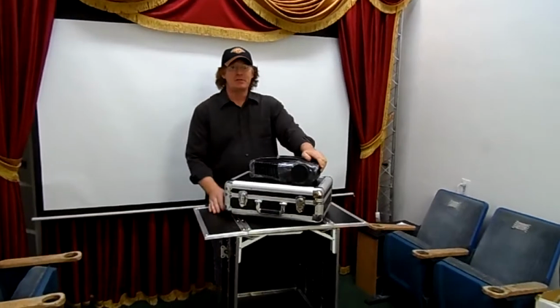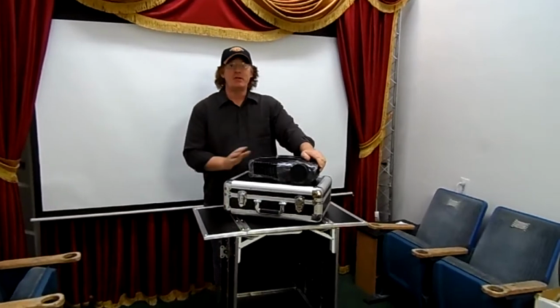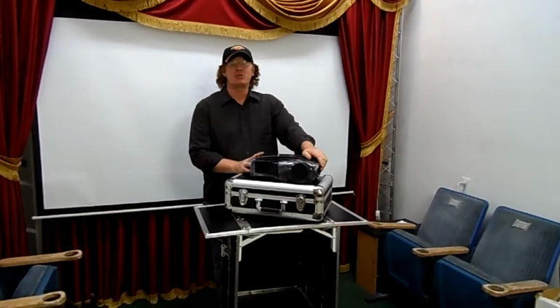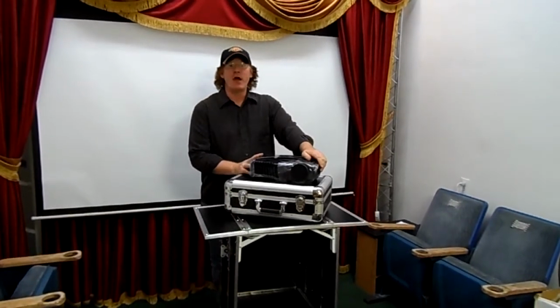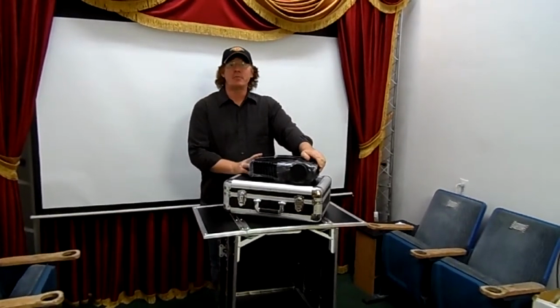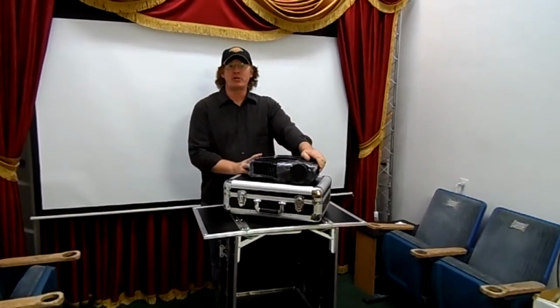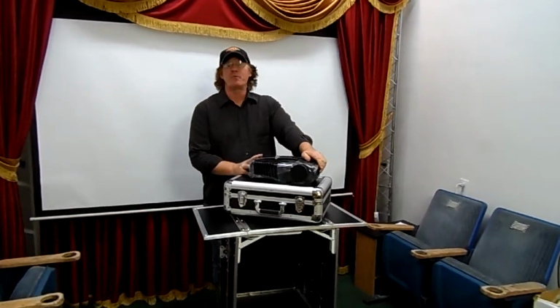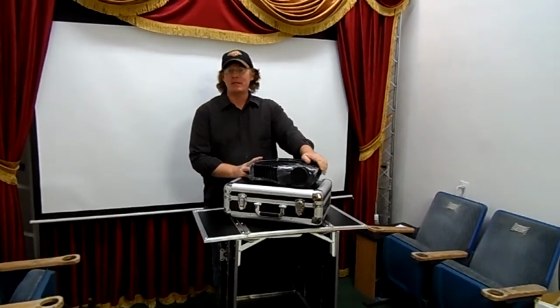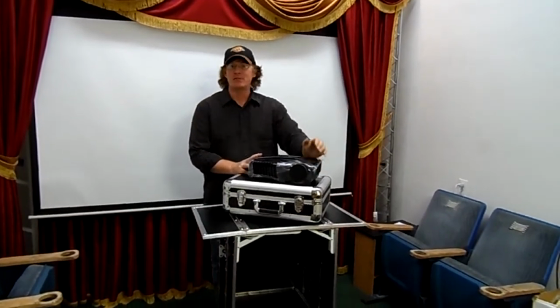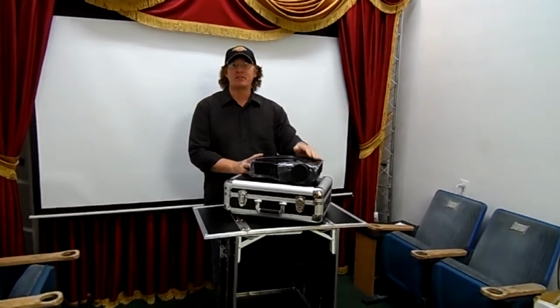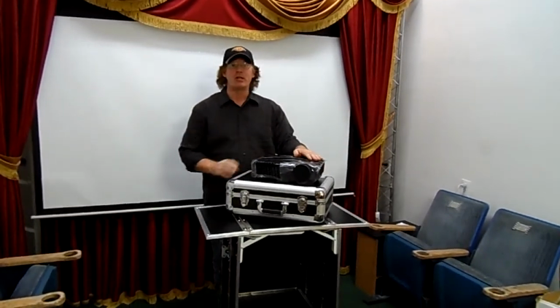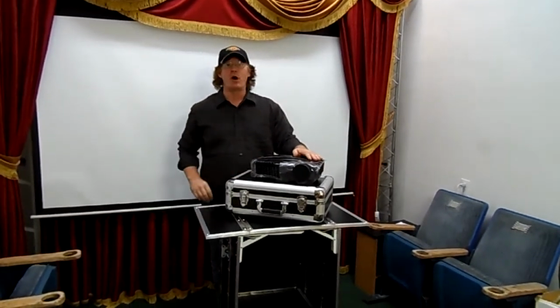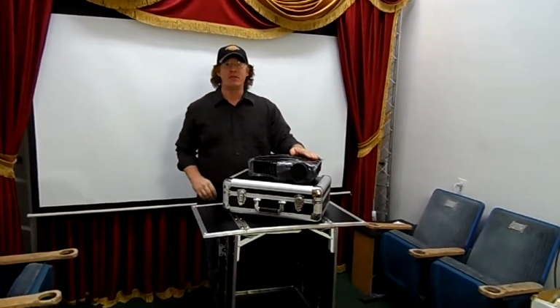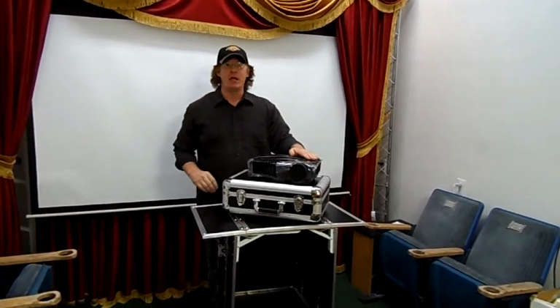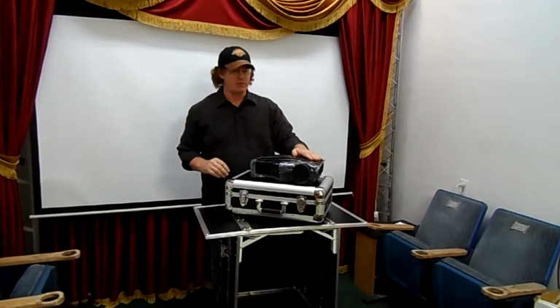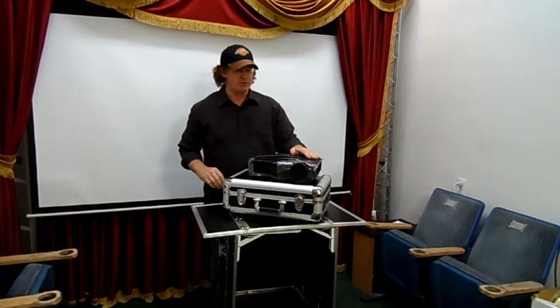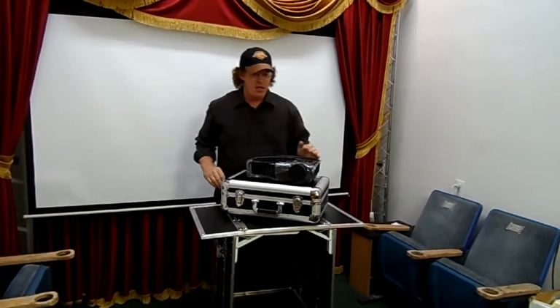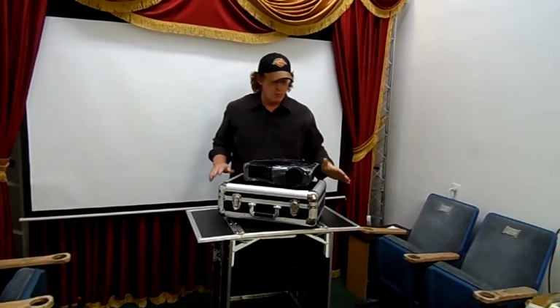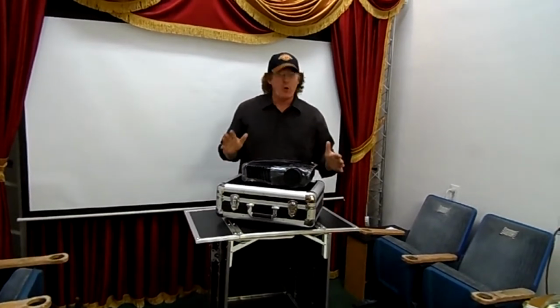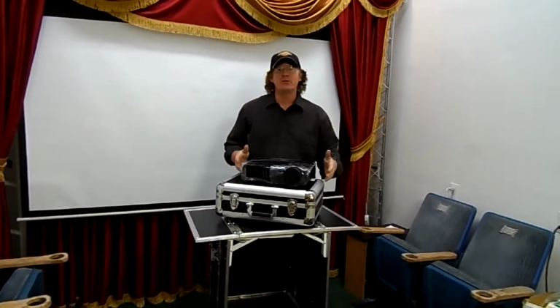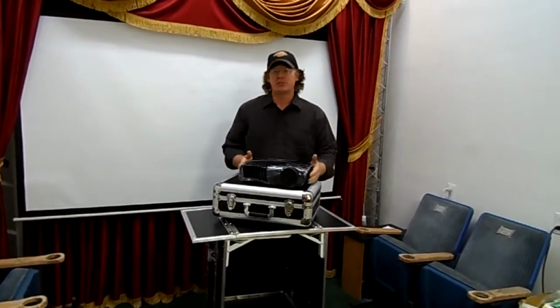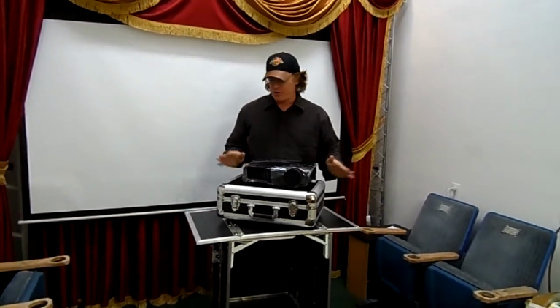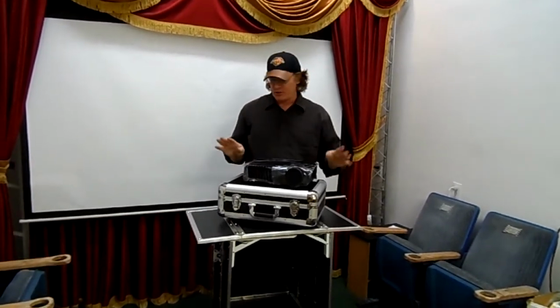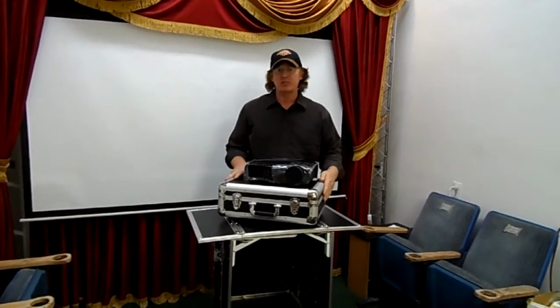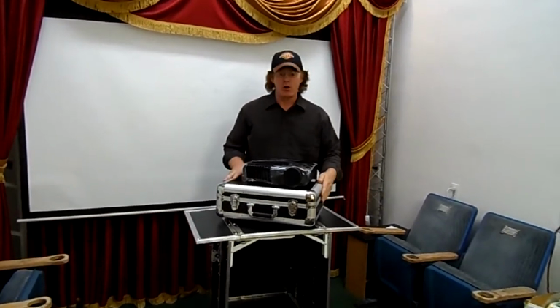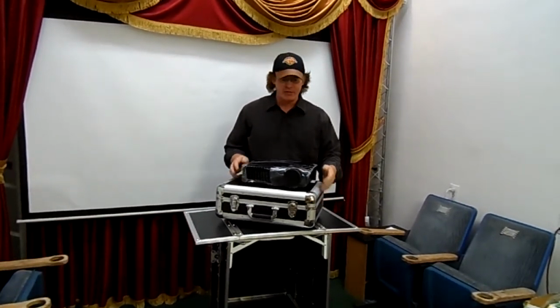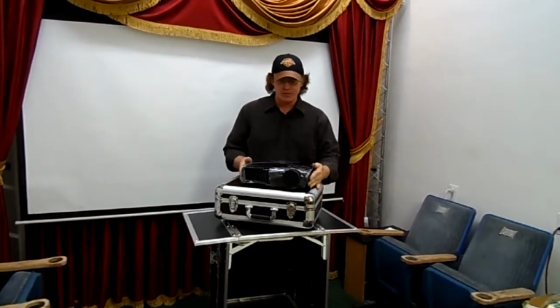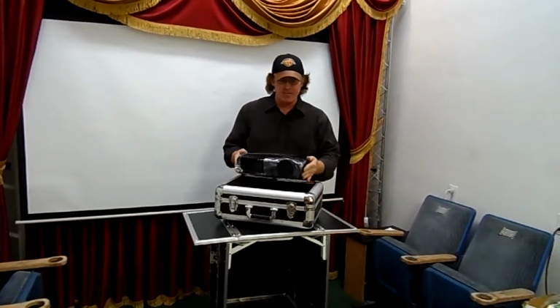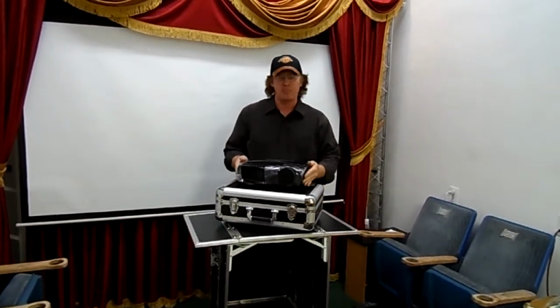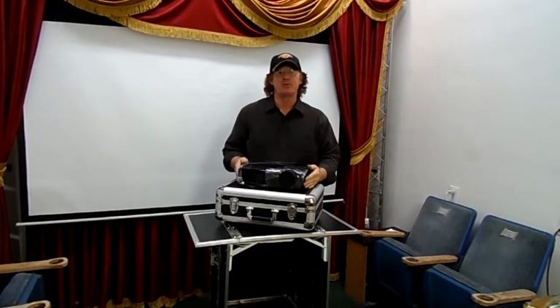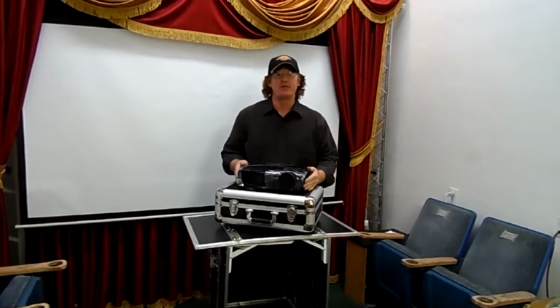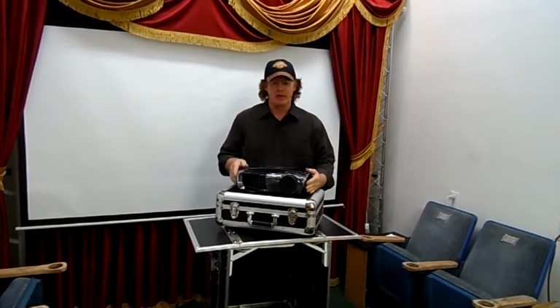This video is to show you how the projectors will be placed for the 16 quad video gaming screens. What we're going to do for starters is the custom hard case, as you can see, fits the projector perfectly.